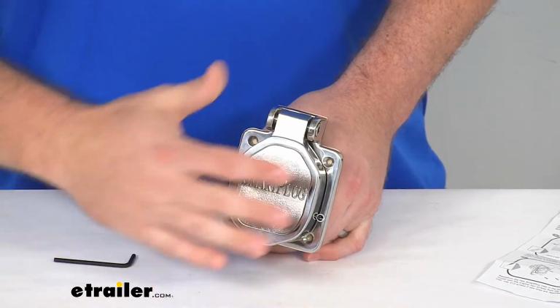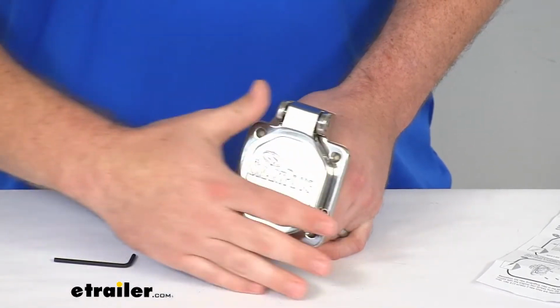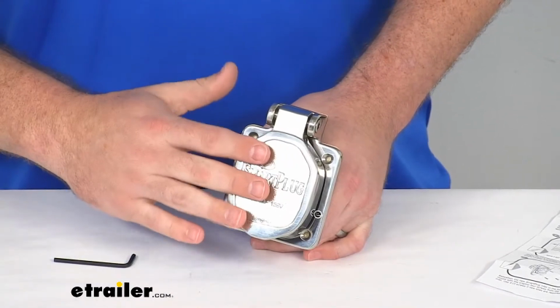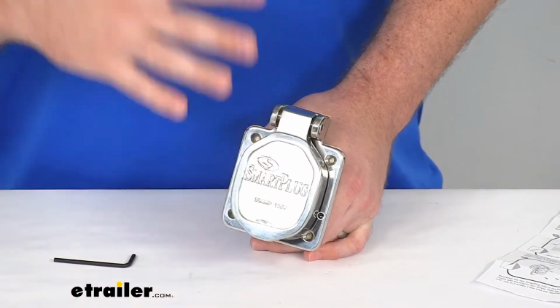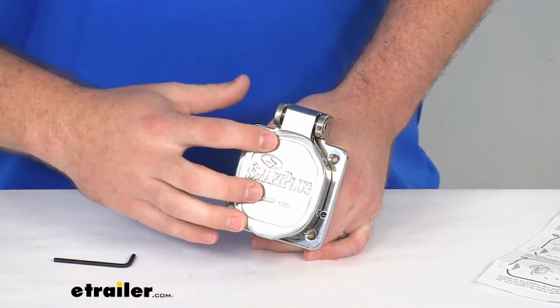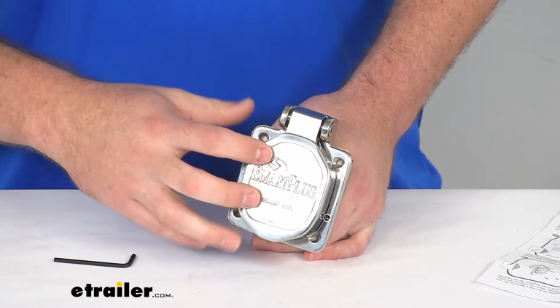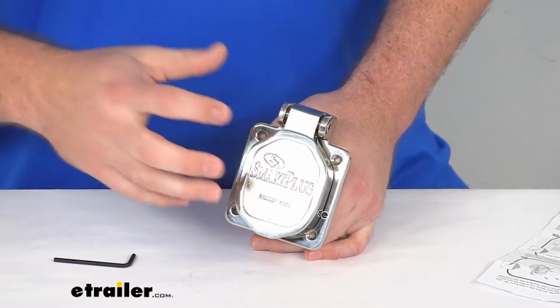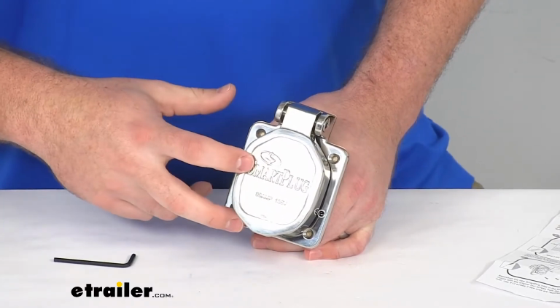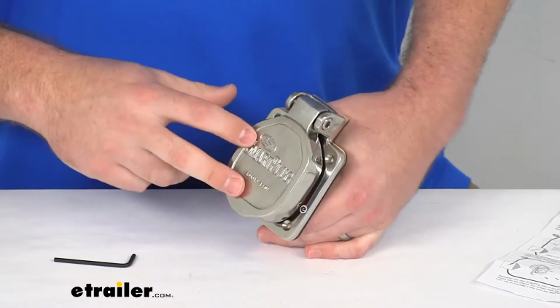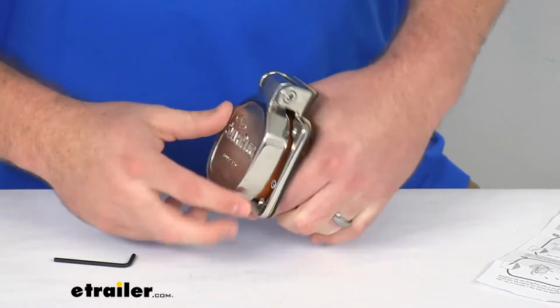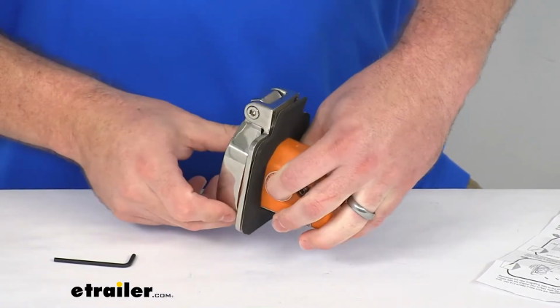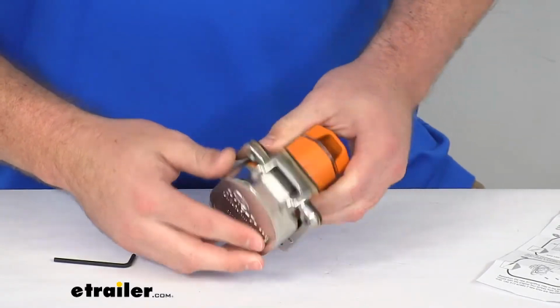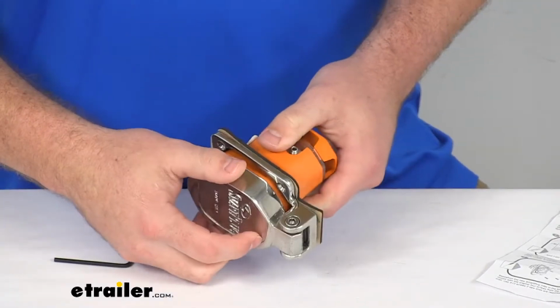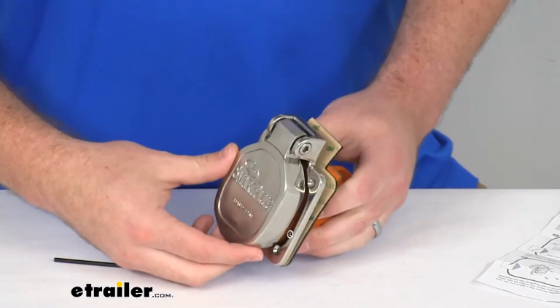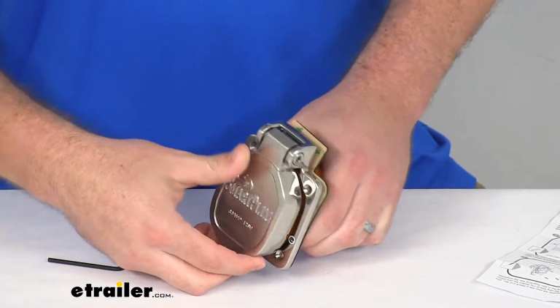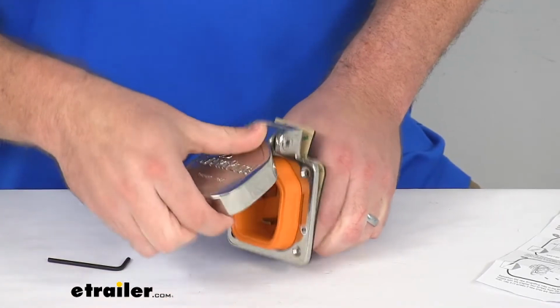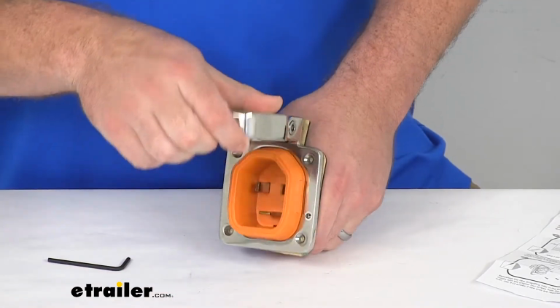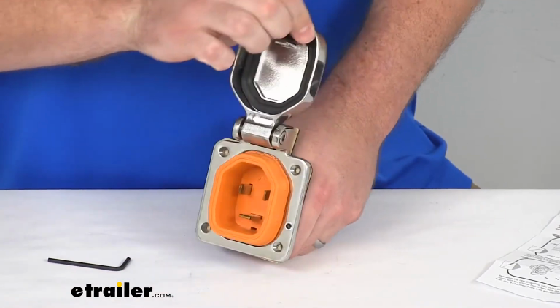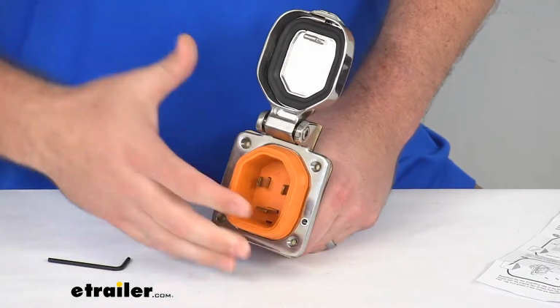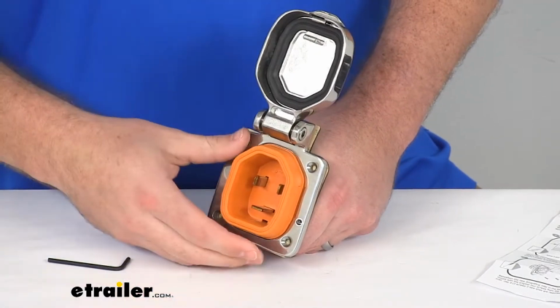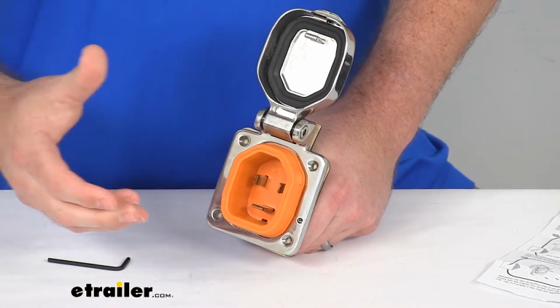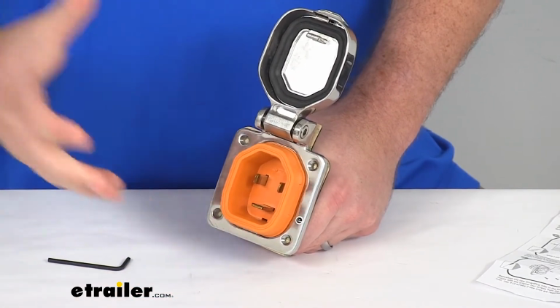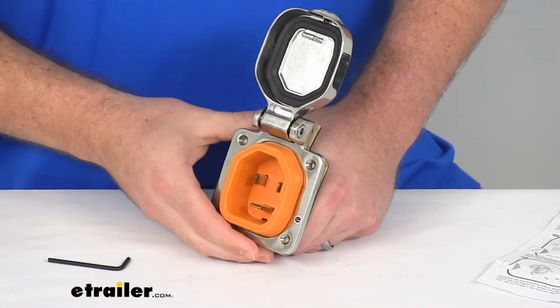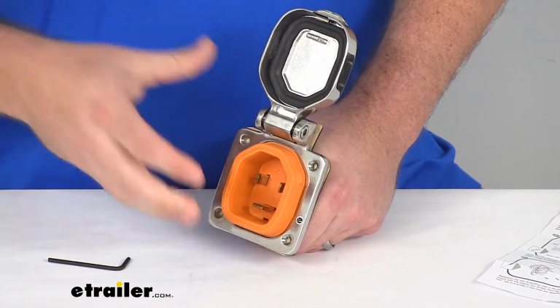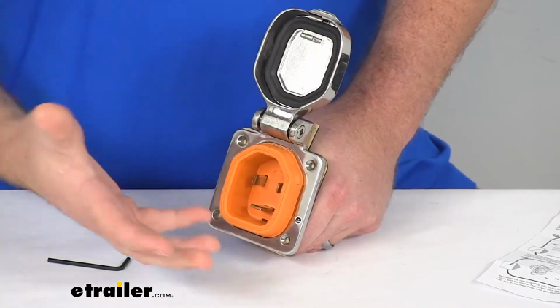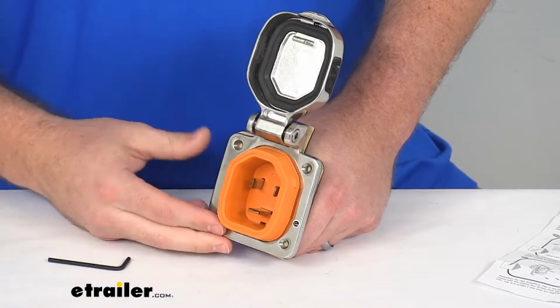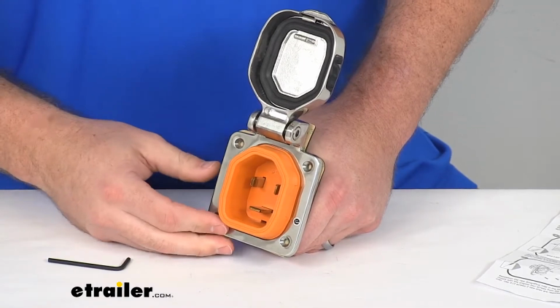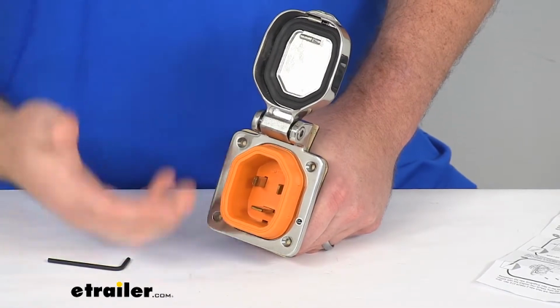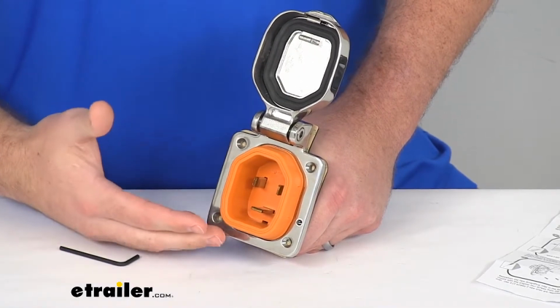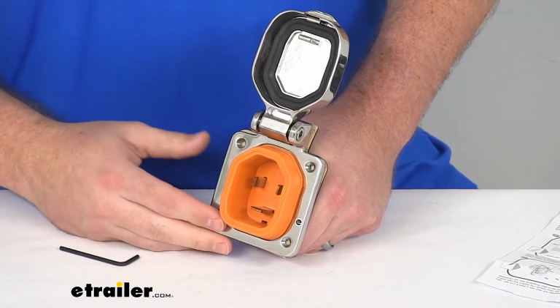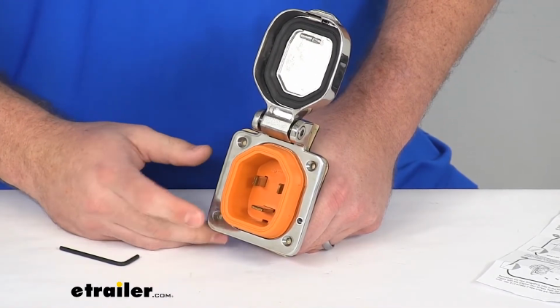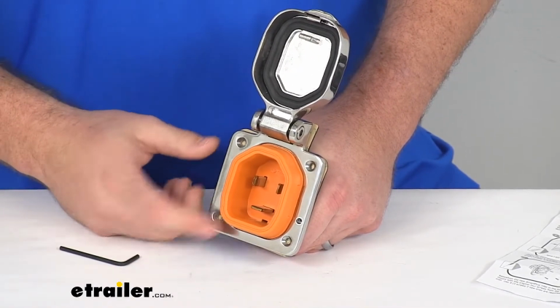Our external metals are a marine-grade 316 stainless steel, so it's going to hold up really well. This is a 30 amp inlet, so make sure that that's going to work for your system. It's capable of 125 volts.